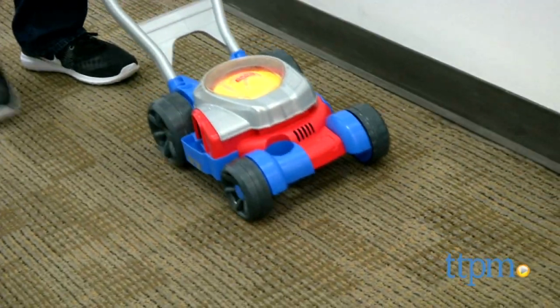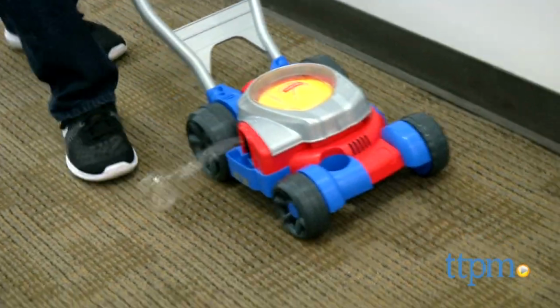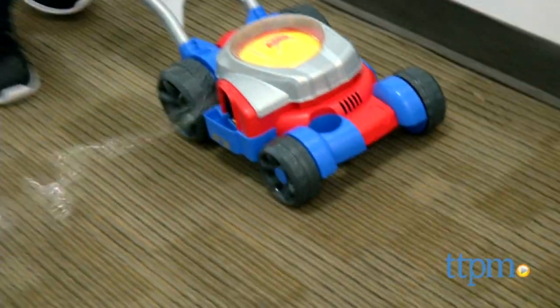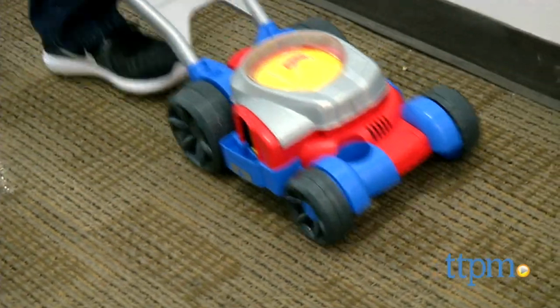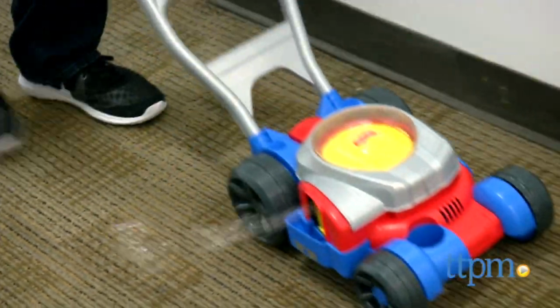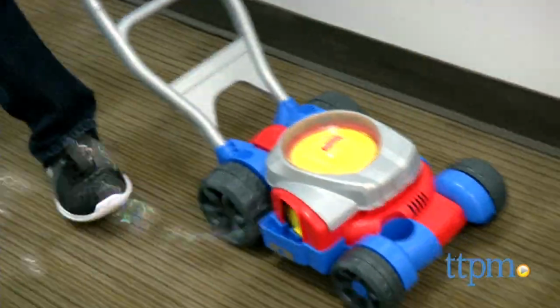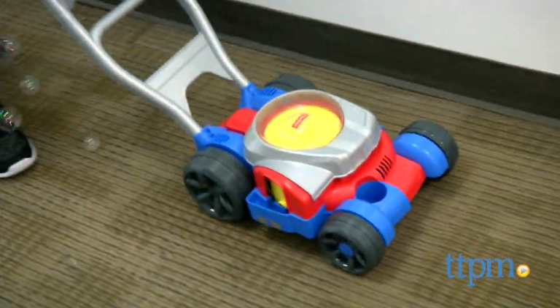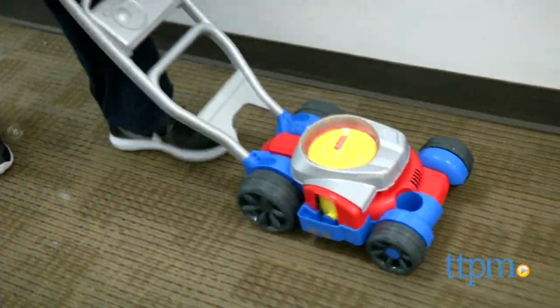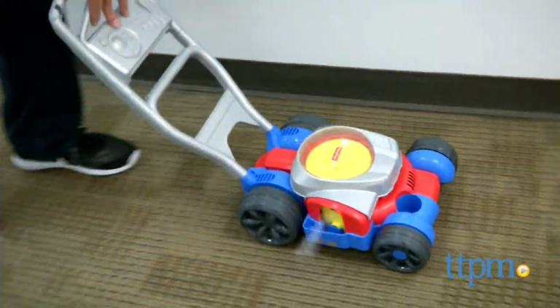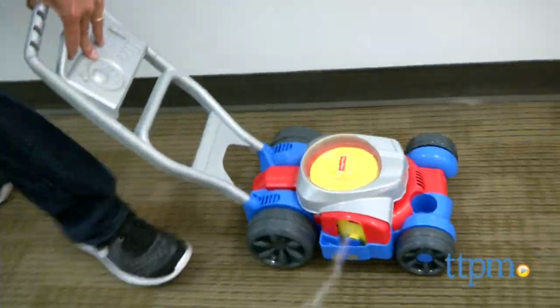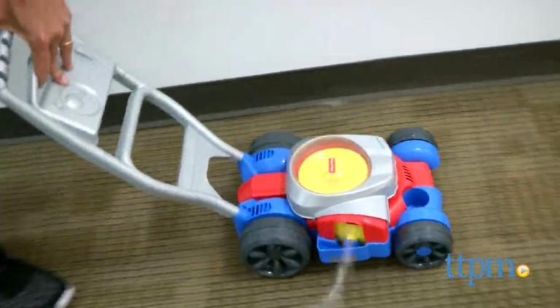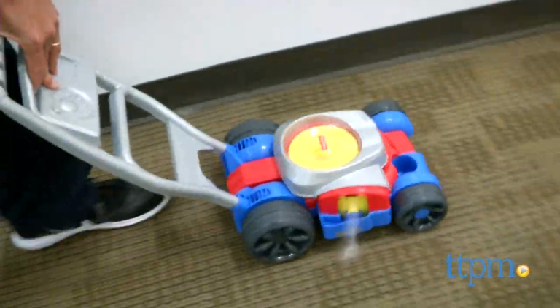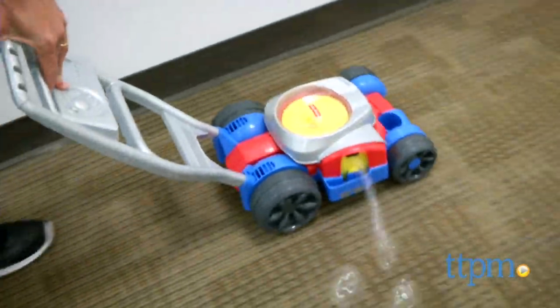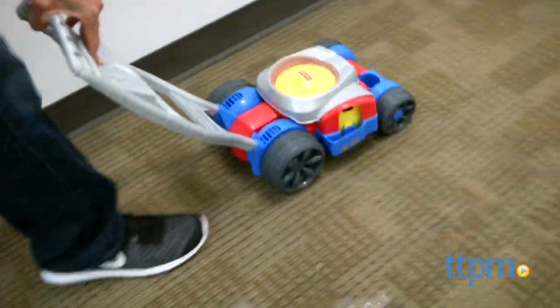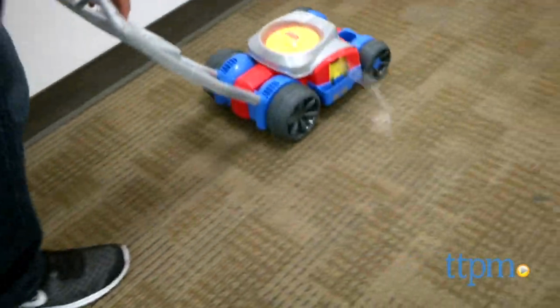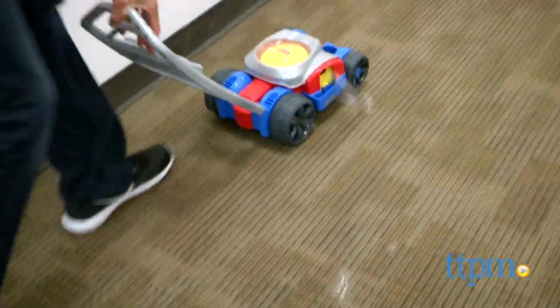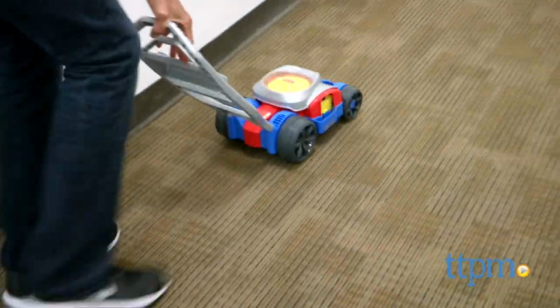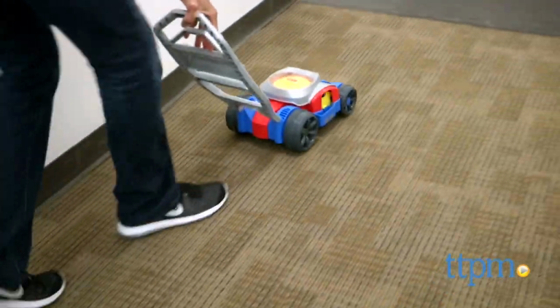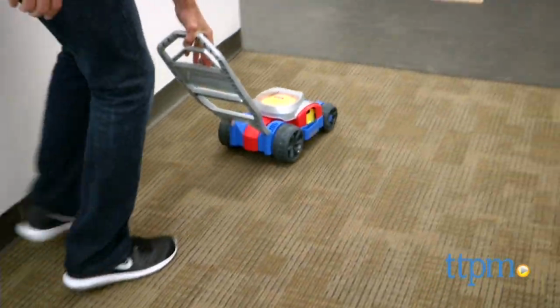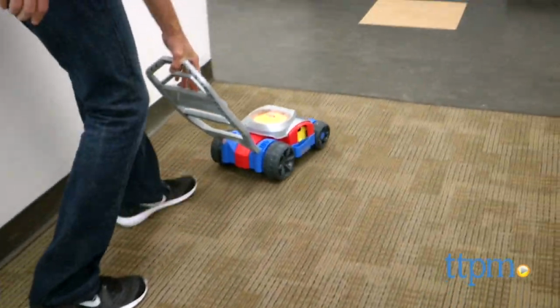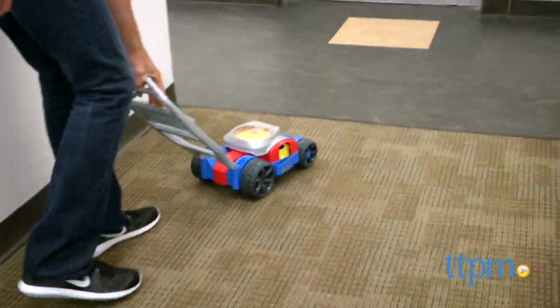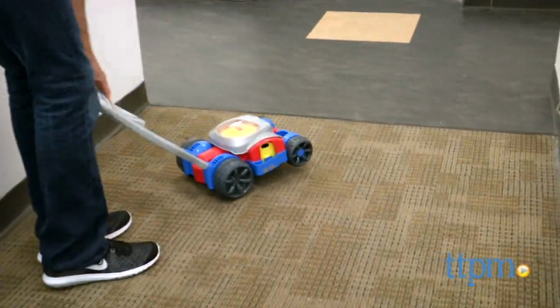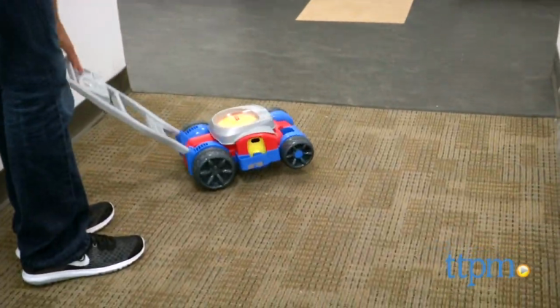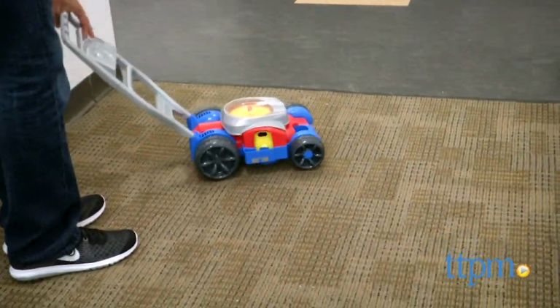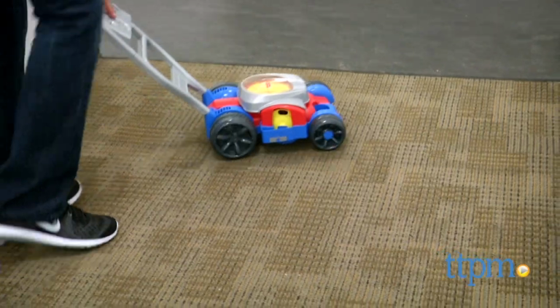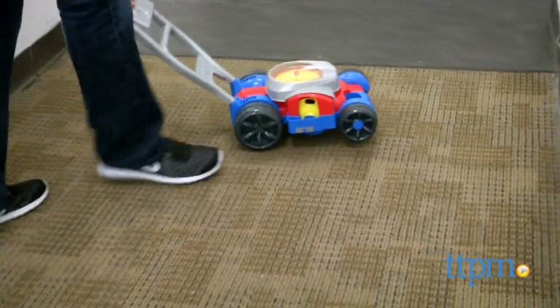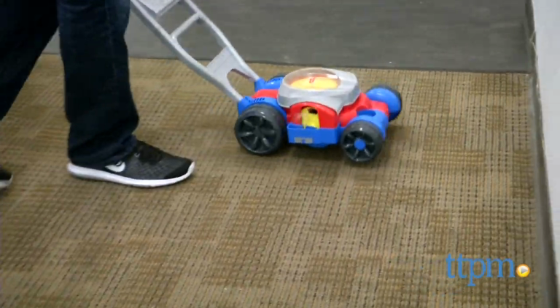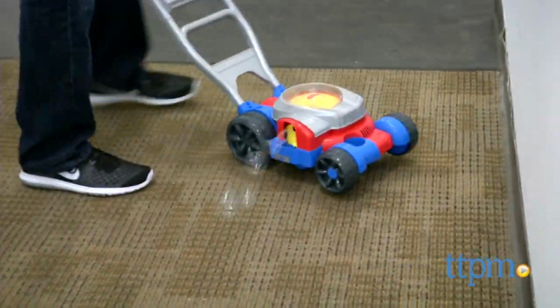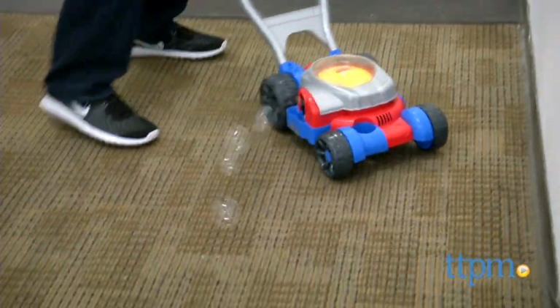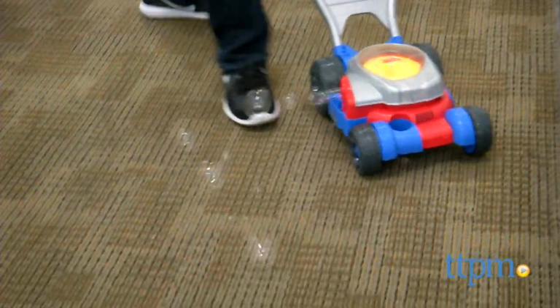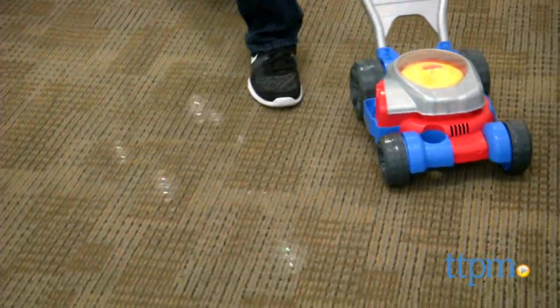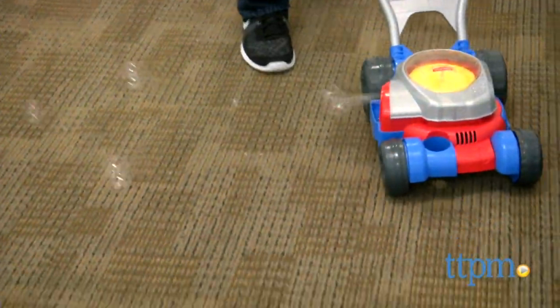Sometimes a child might get frustrated because you start pushing the bubble mower and you don't see bubbles right away. It takes about 15 steps to get going.